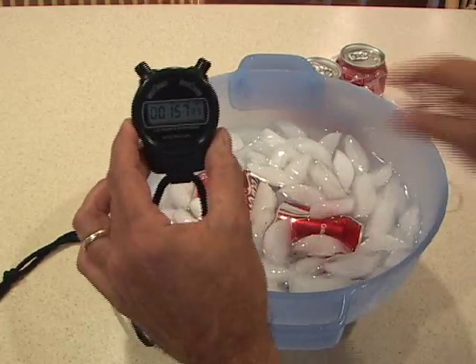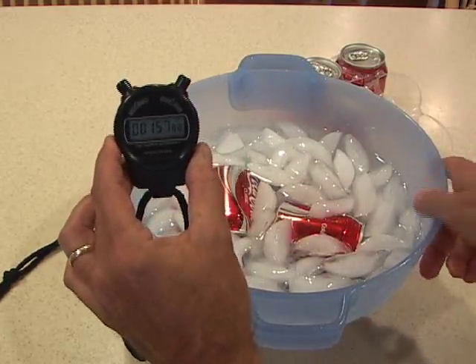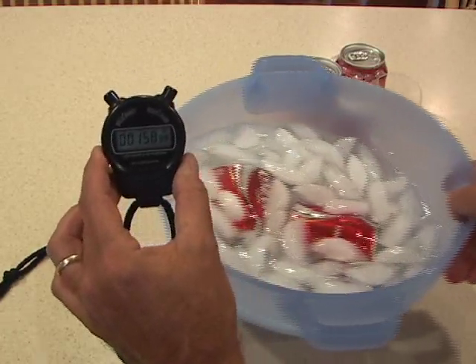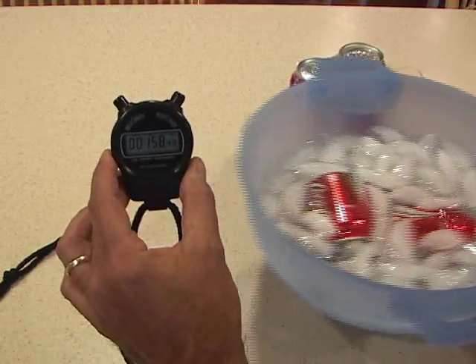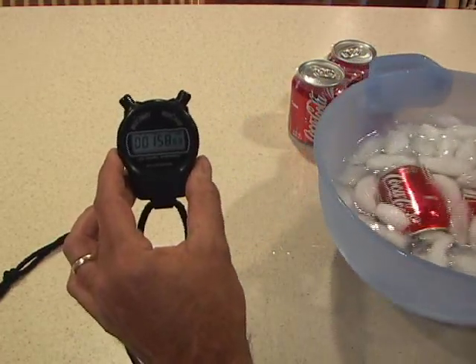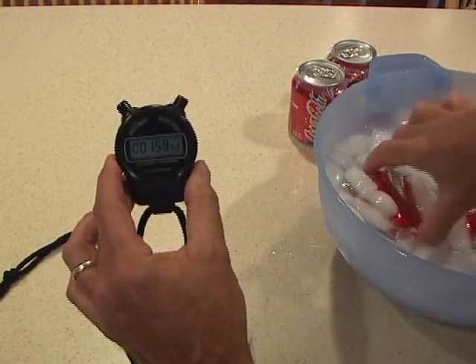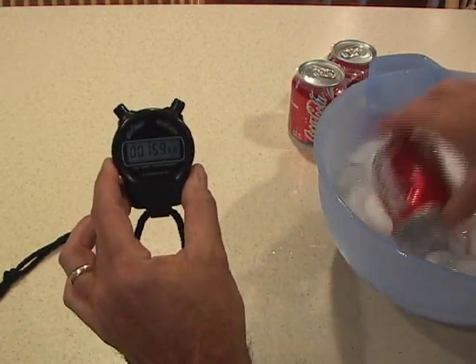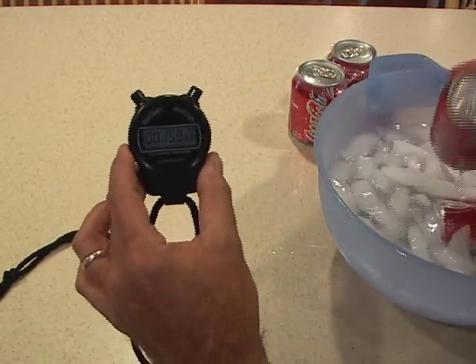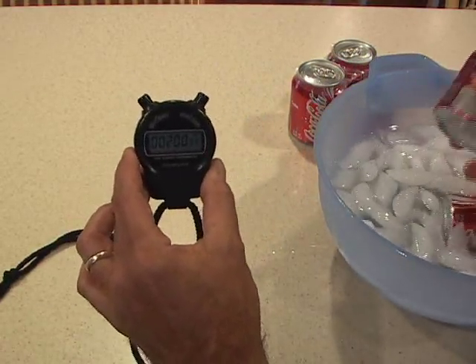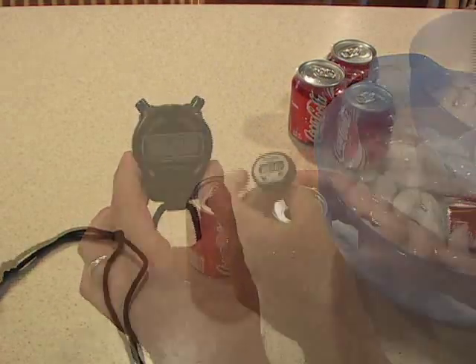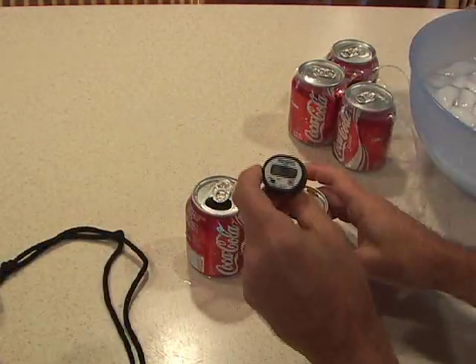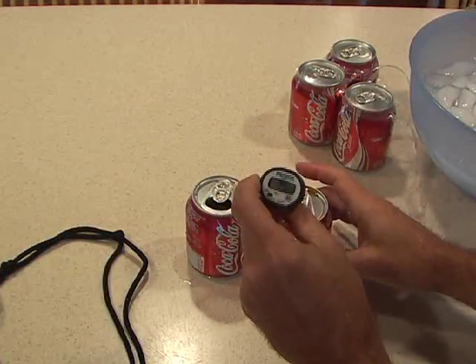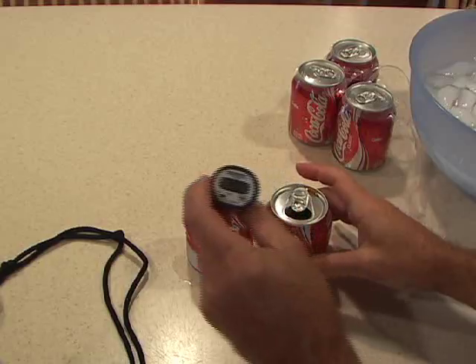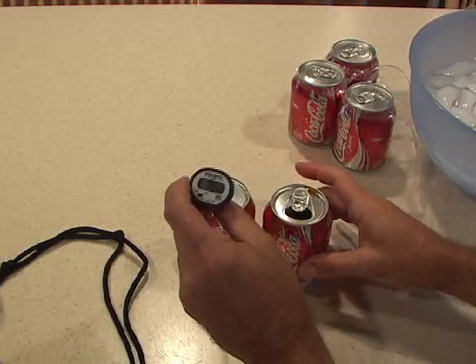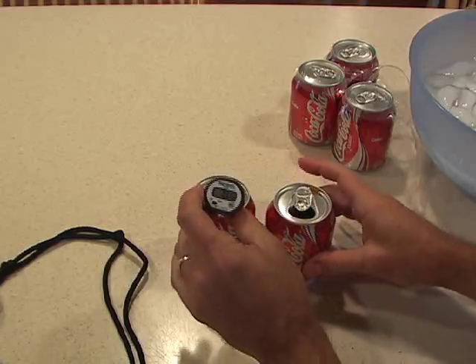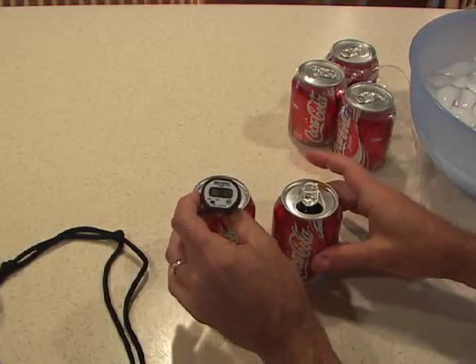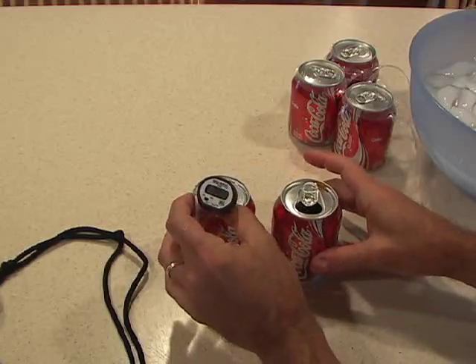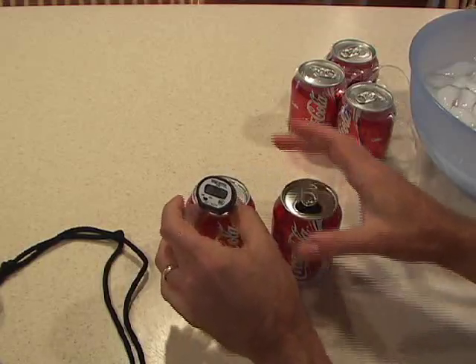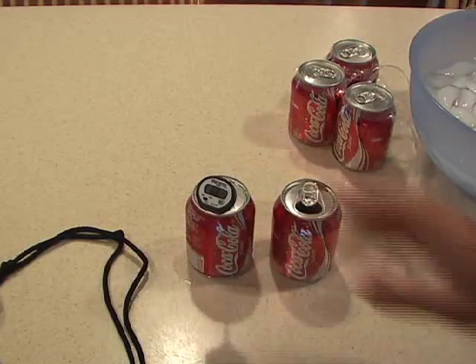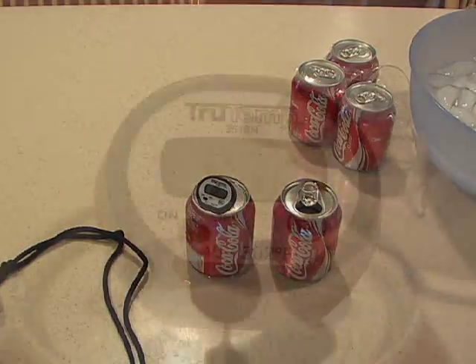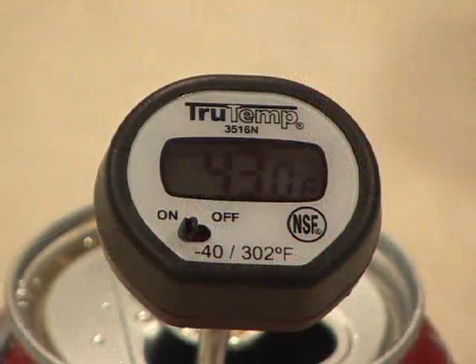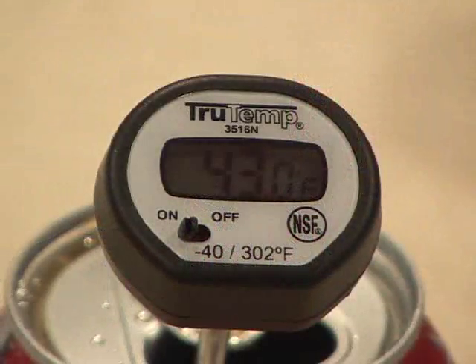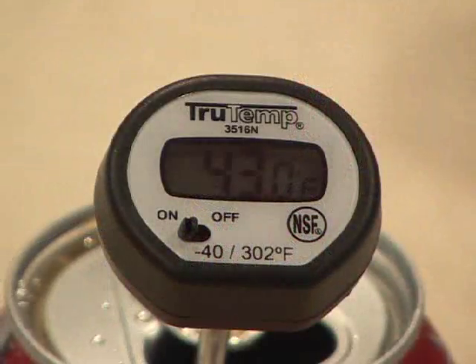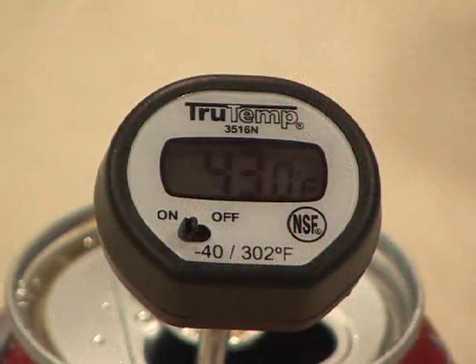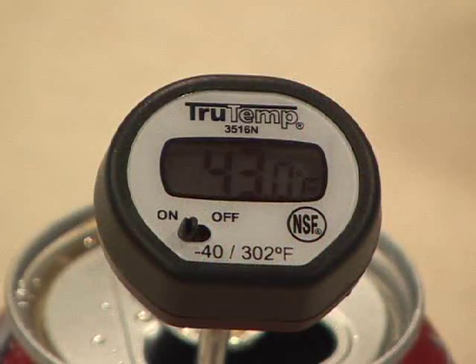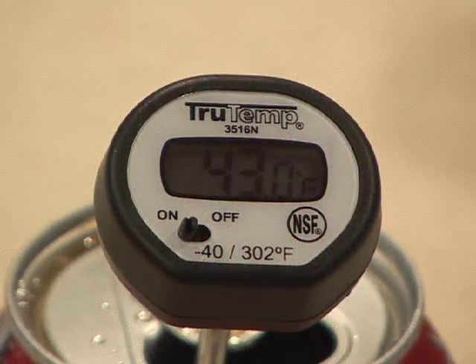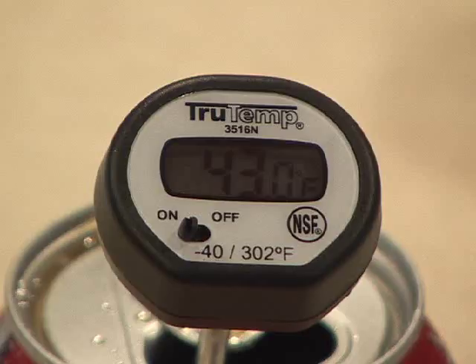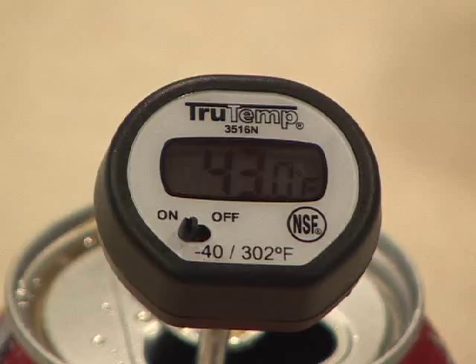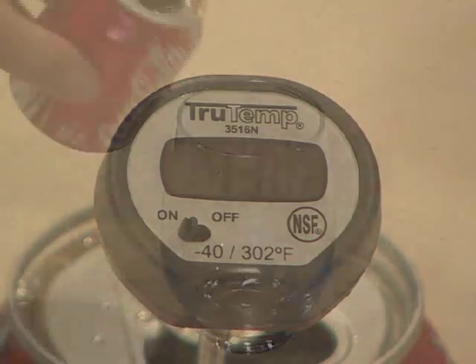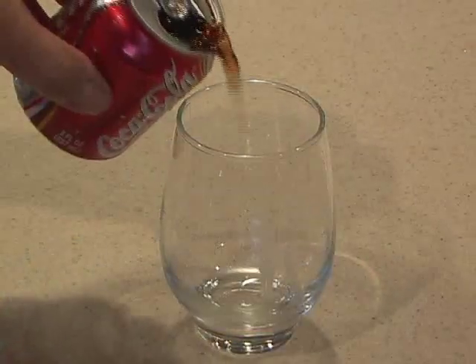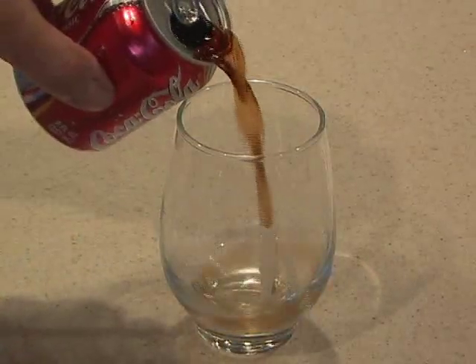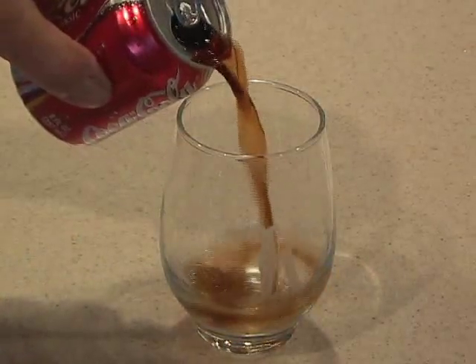Okay, two minutes is up. Let's take the thermometer from that room temperature Coke, and put it in the one we just super chilled. Check it out — in two minutes, 43 degrees. That's about the perfect temperature for a nice cold Coke.